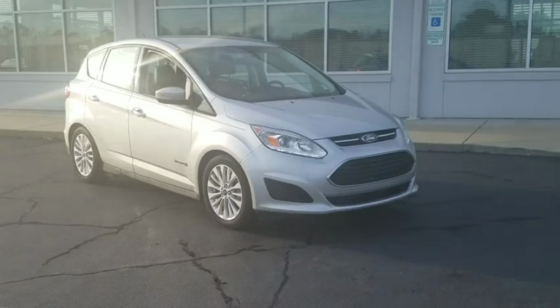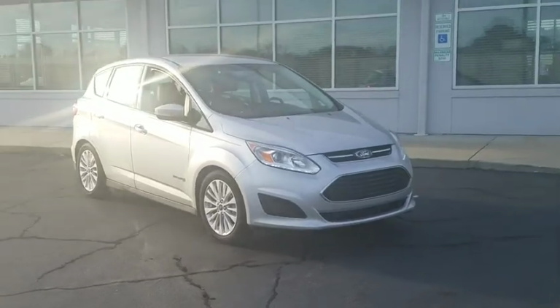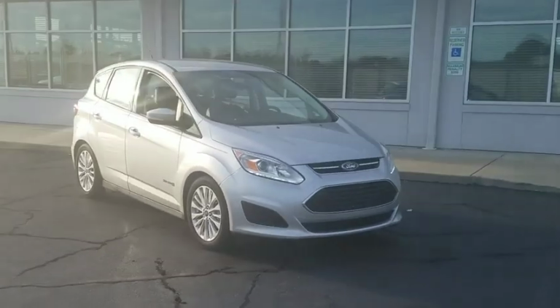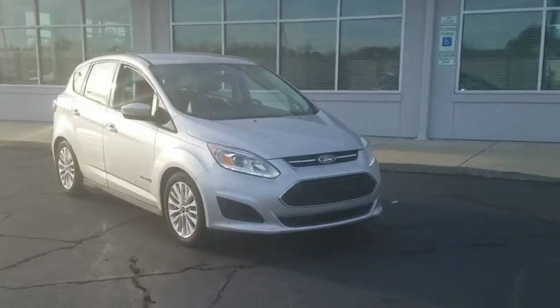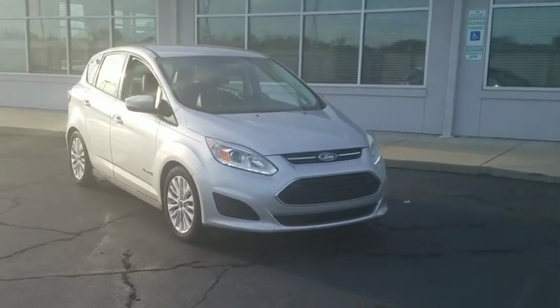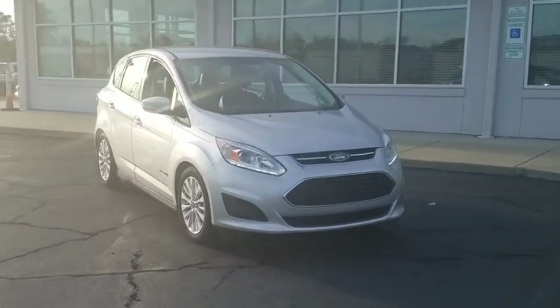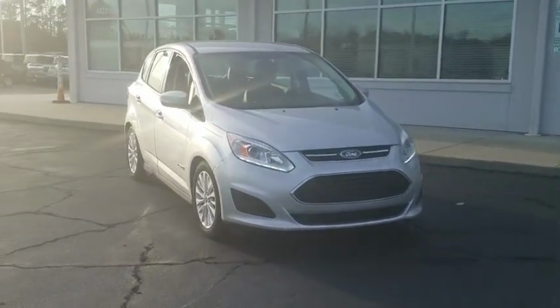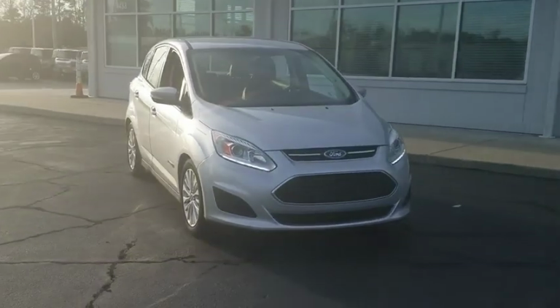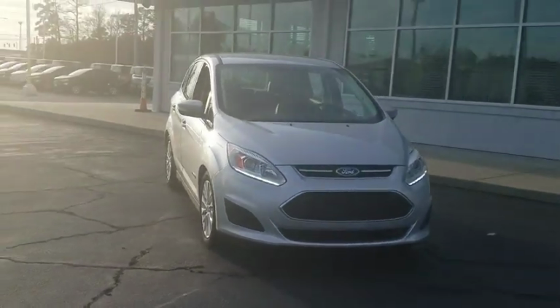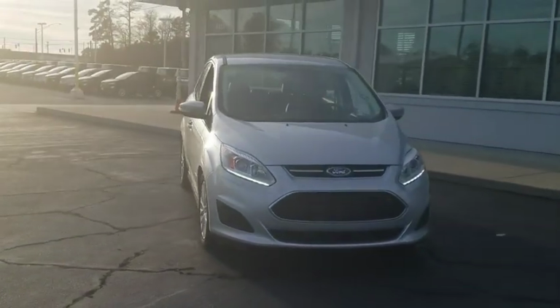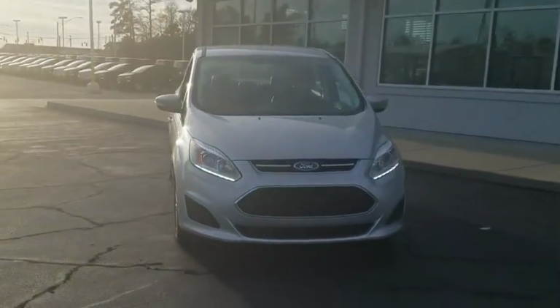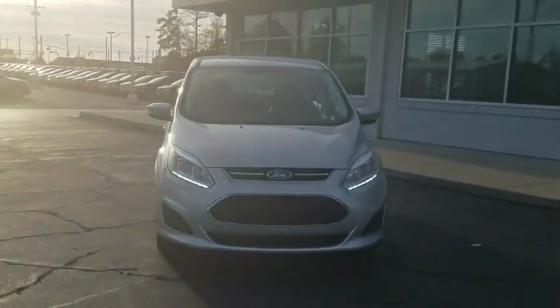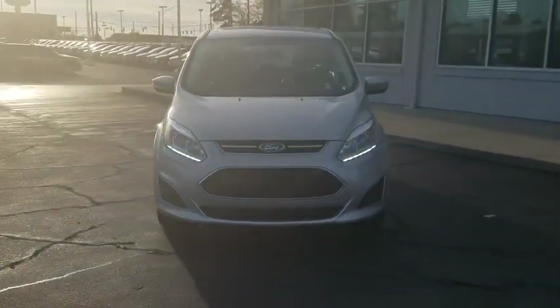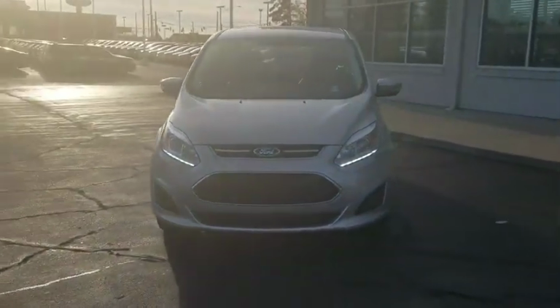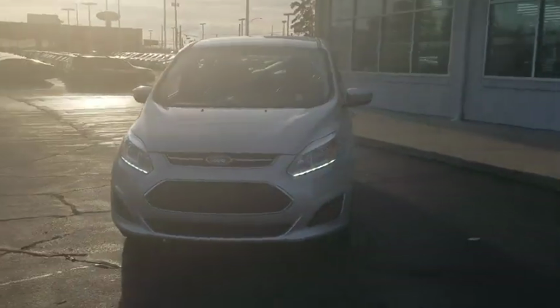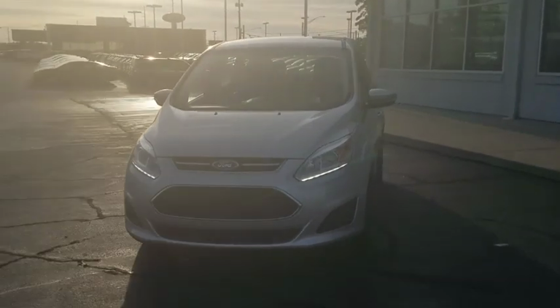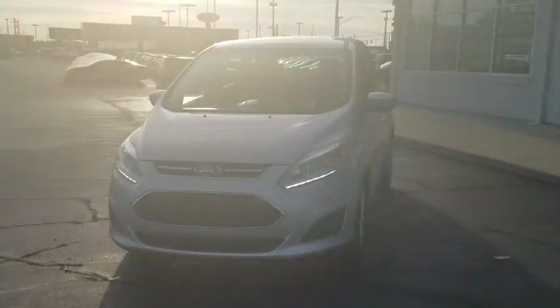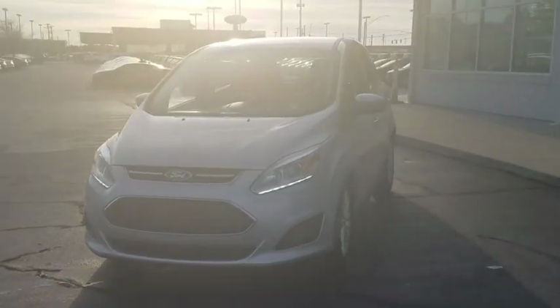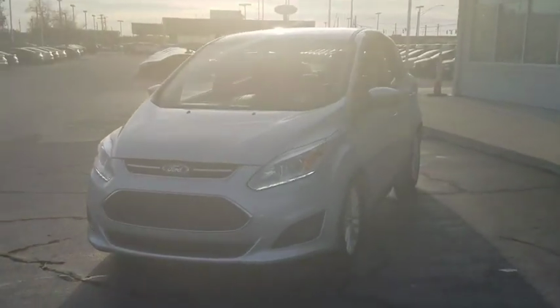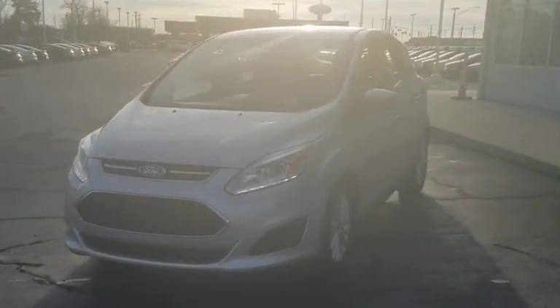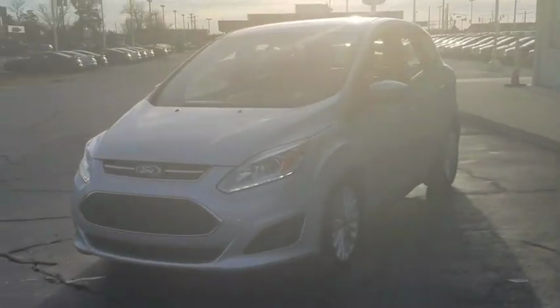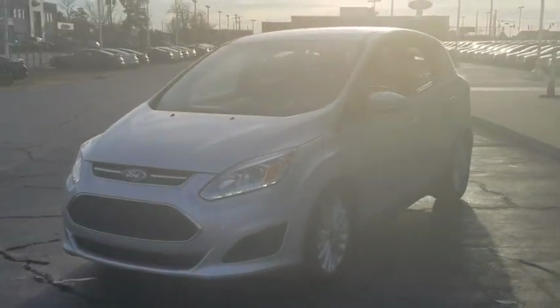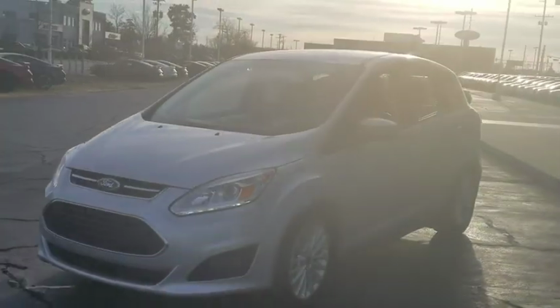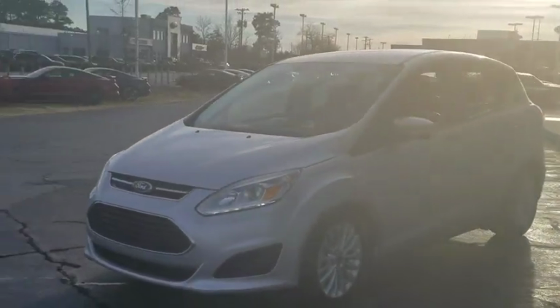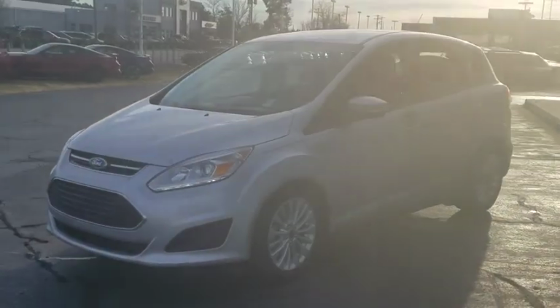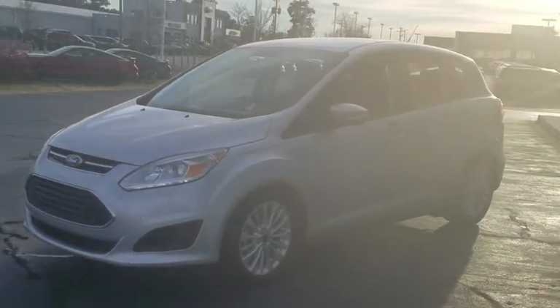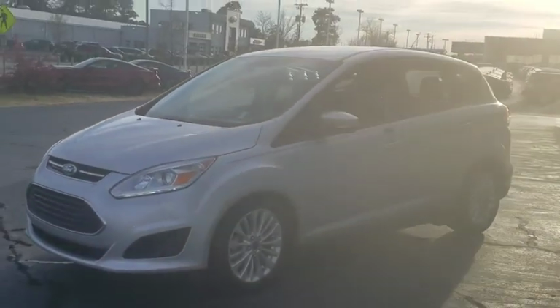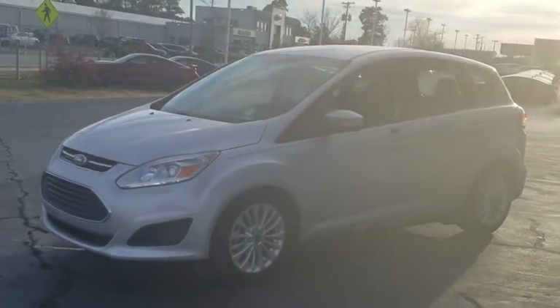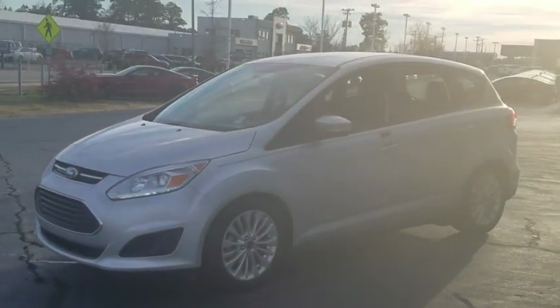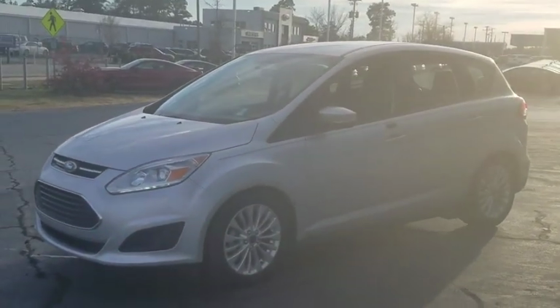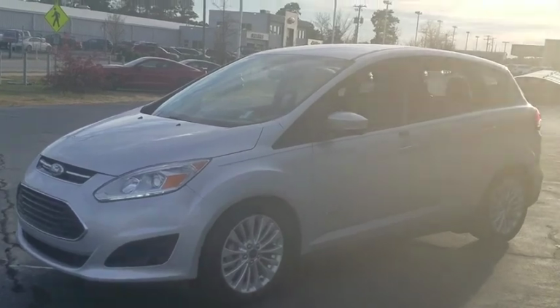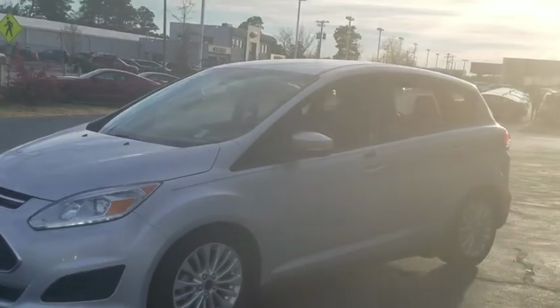Make a great choice today with the 2017 Ford C-MAX Hybrid. The Ford C-MAX Hybrid provides an upscale interior, quality engine performance, and fuel efficiency.